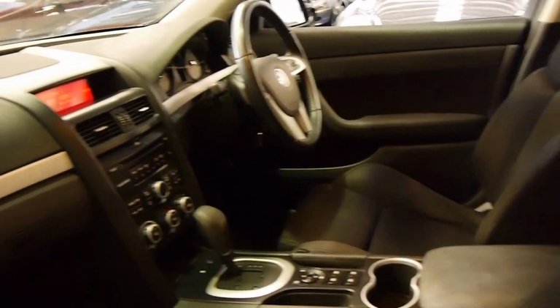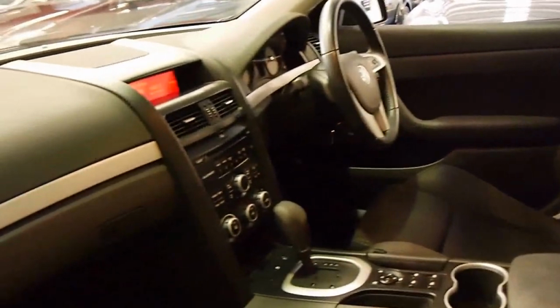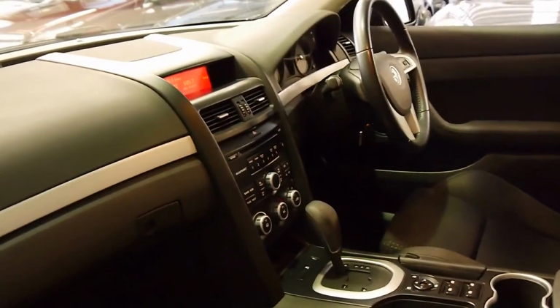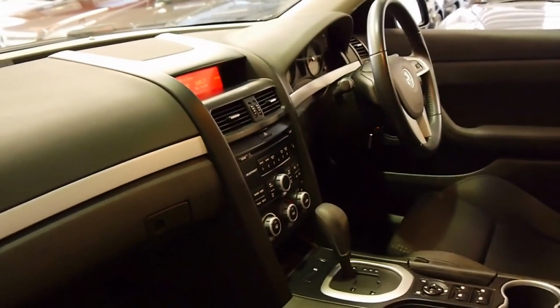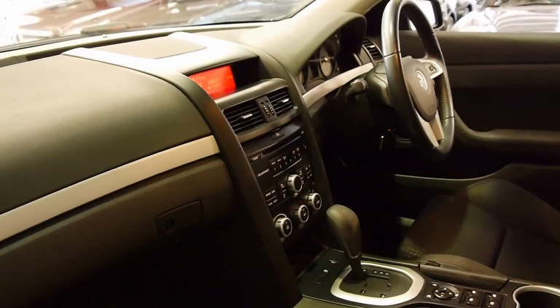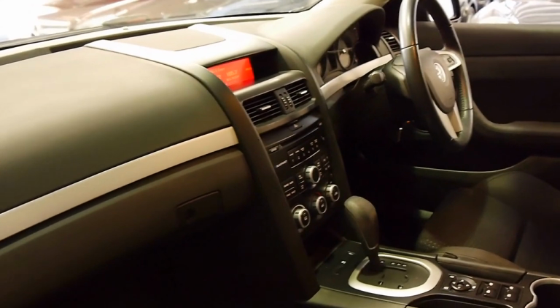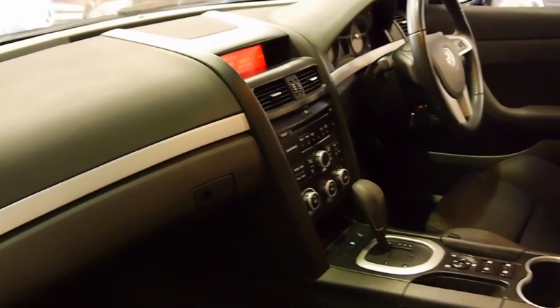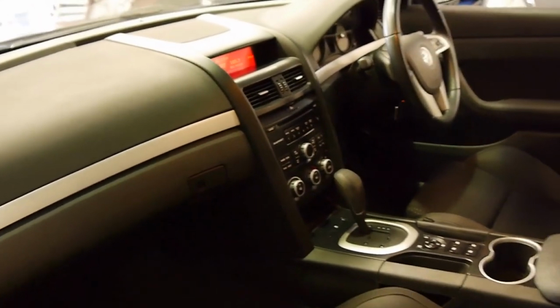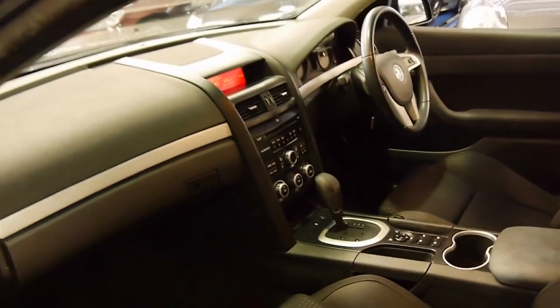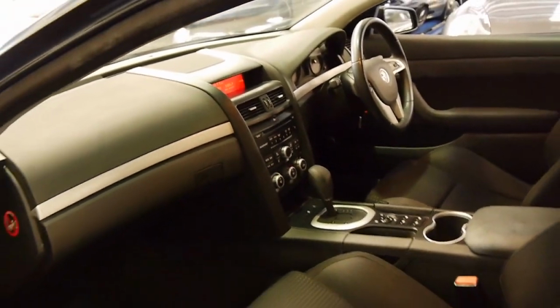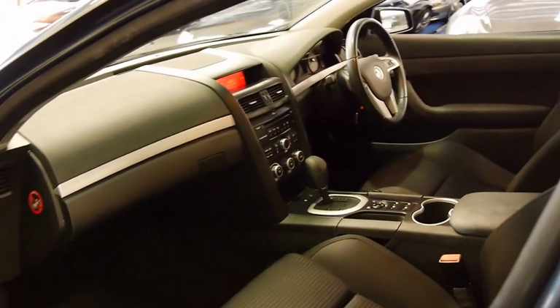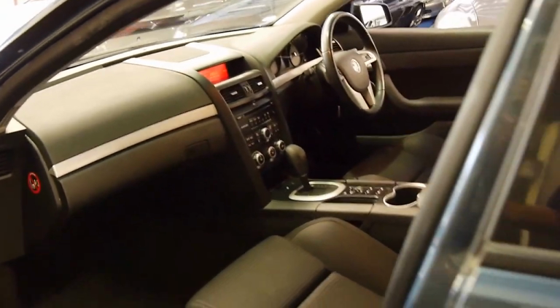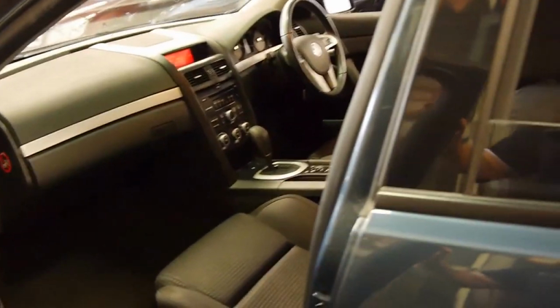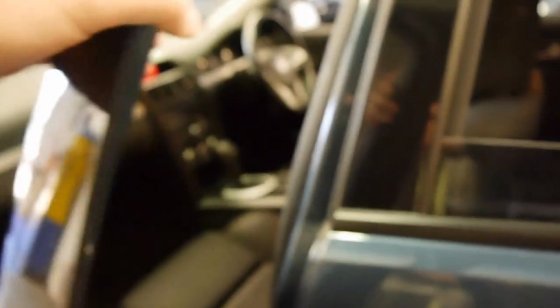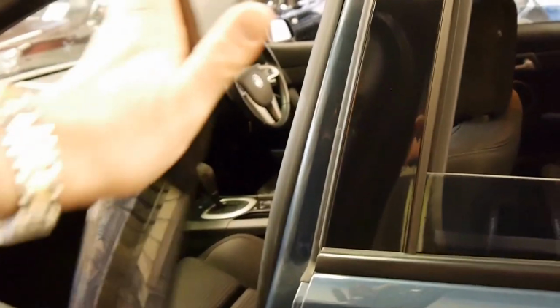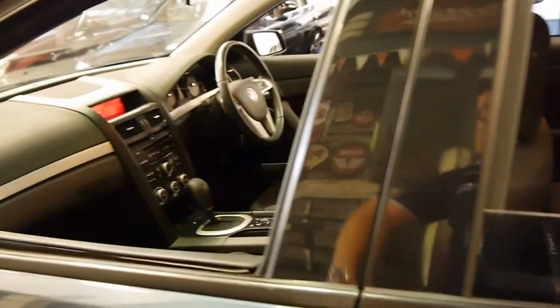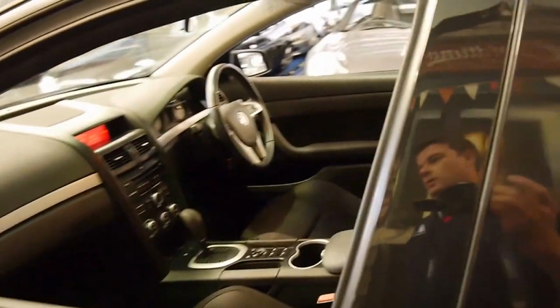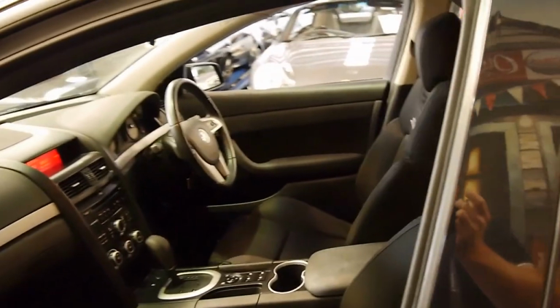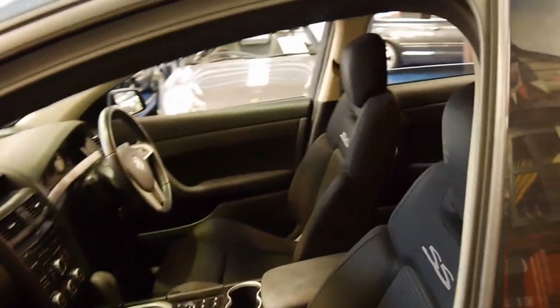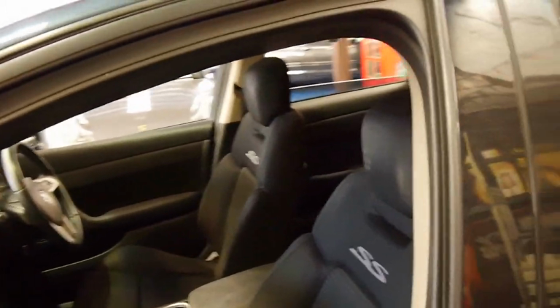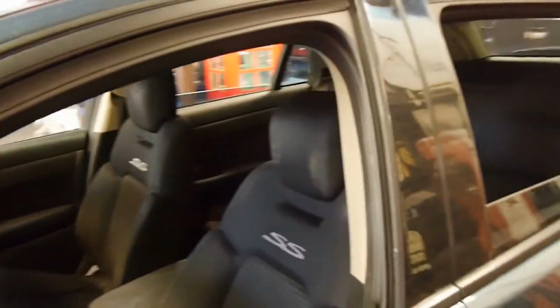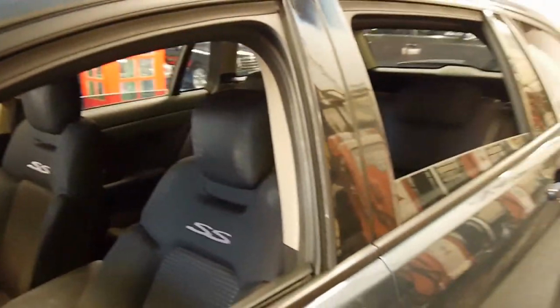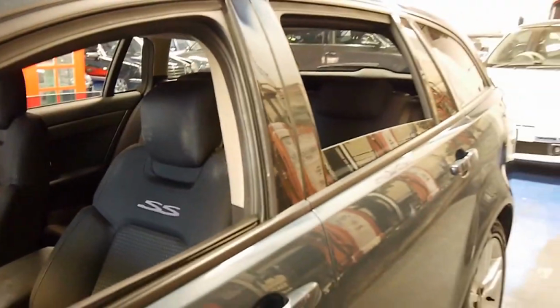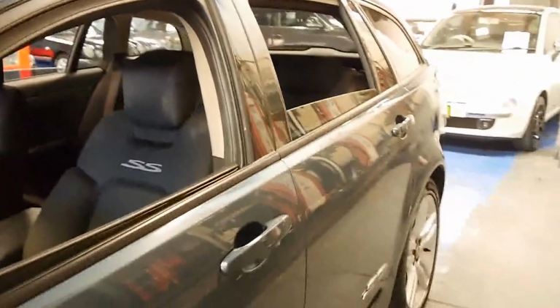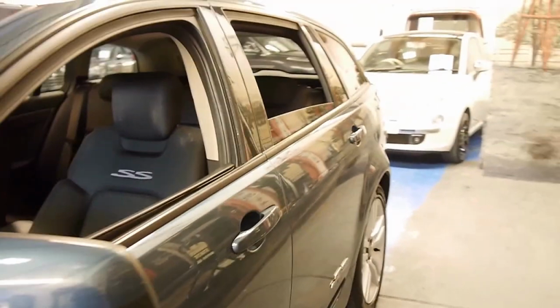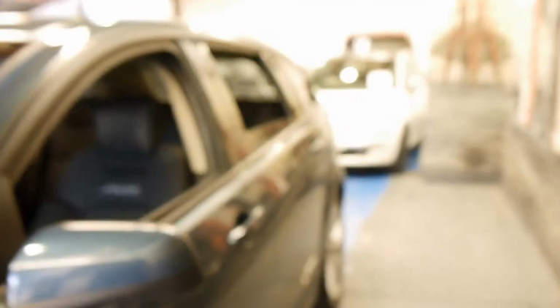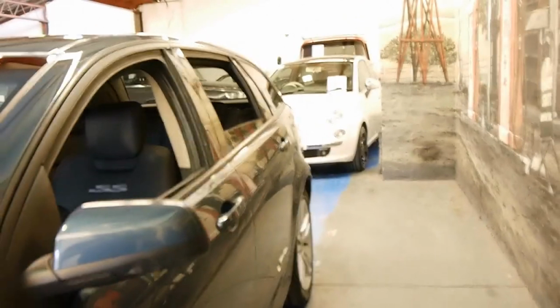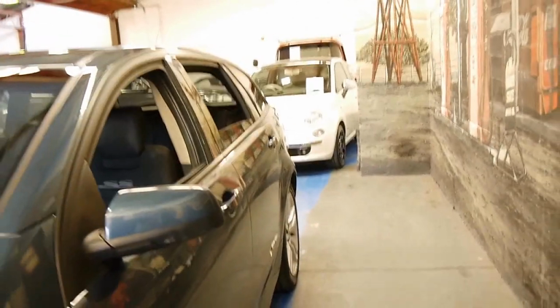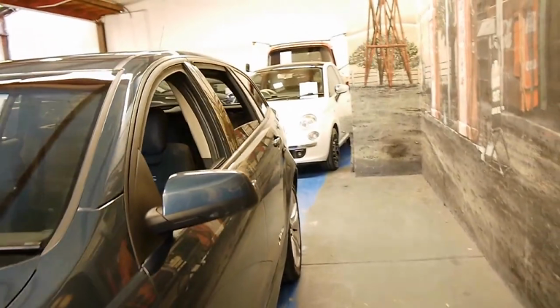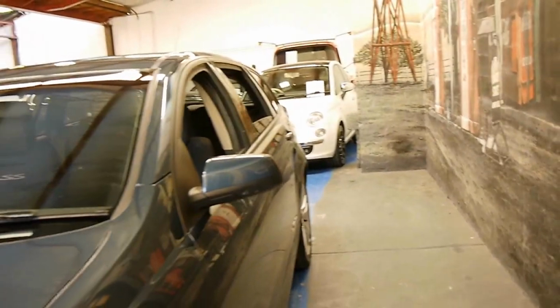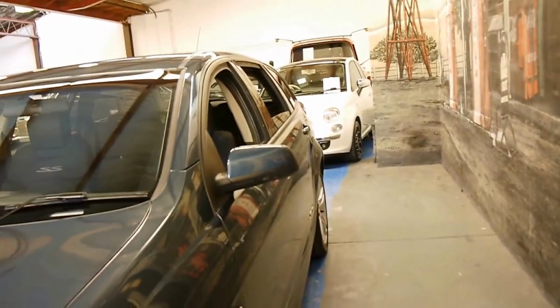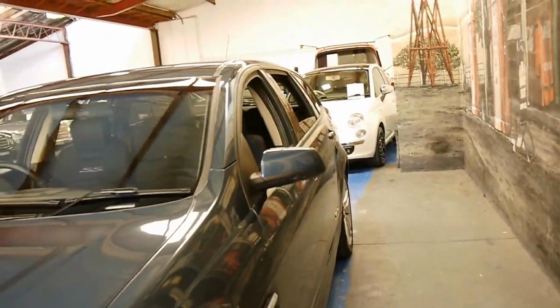The 6 litre was a significant improvement on the old 5.7 litre V8s. So to find a wagon with just over 70,000 kilometres in this condition, we think is quite difficult.